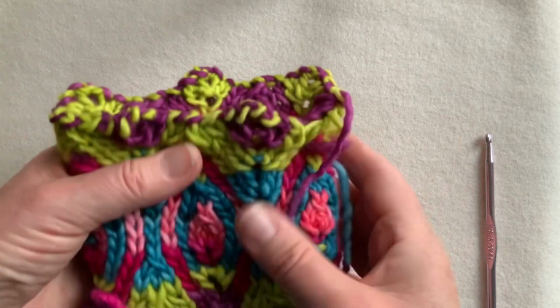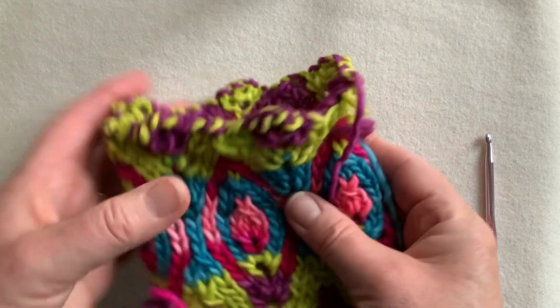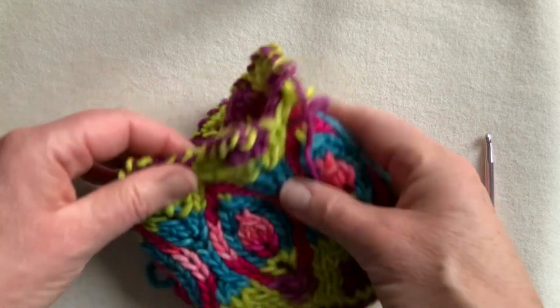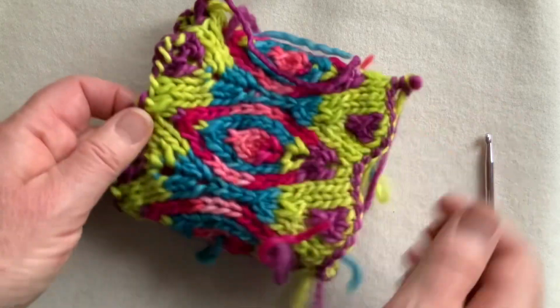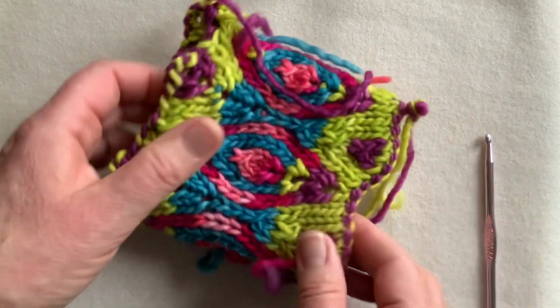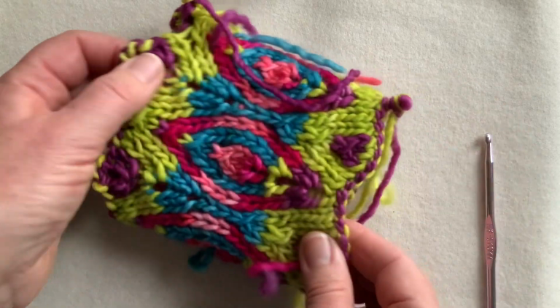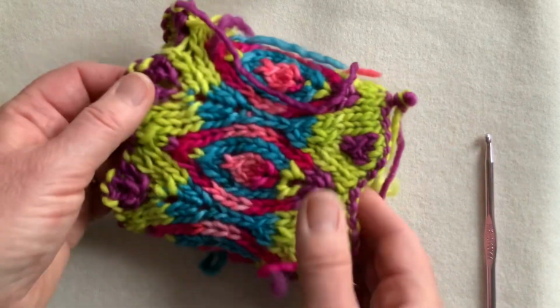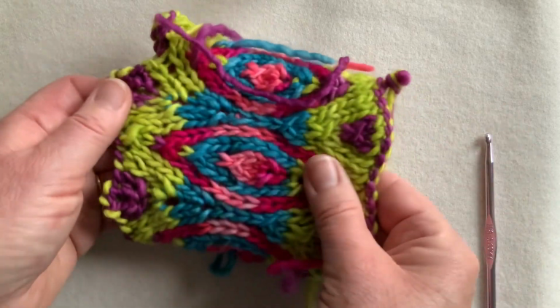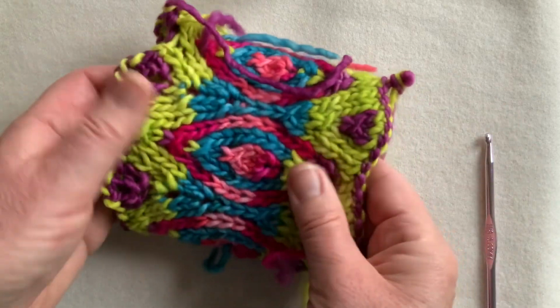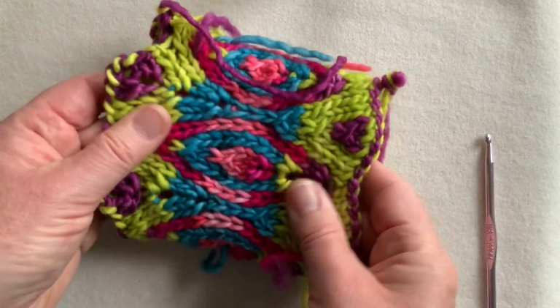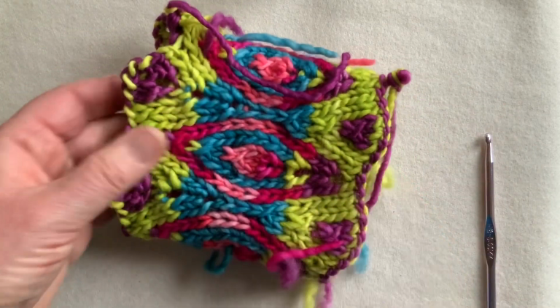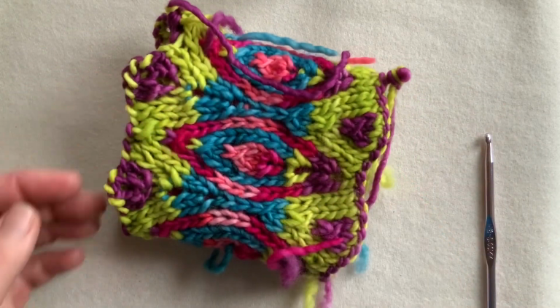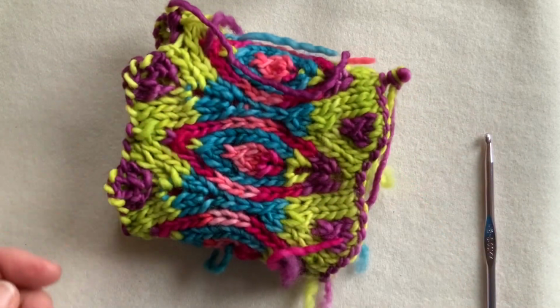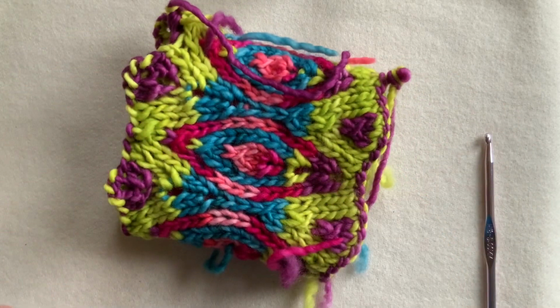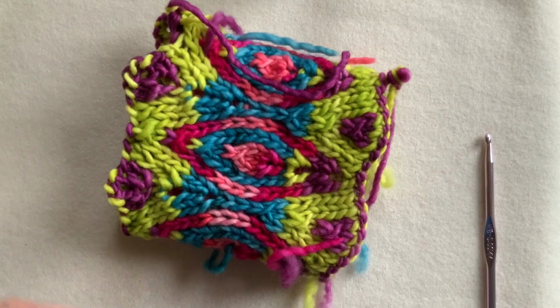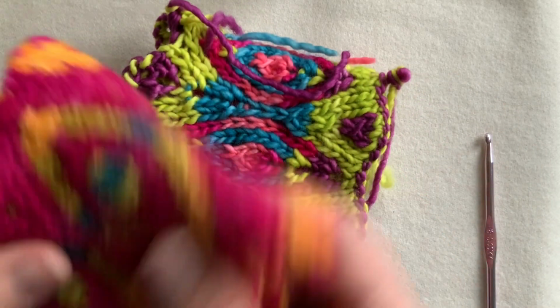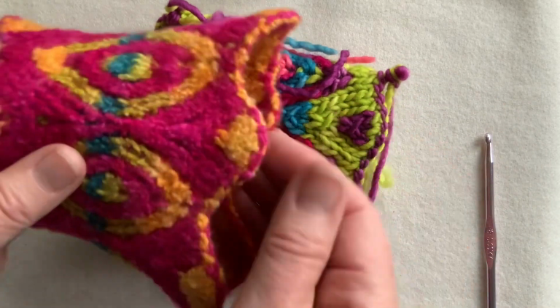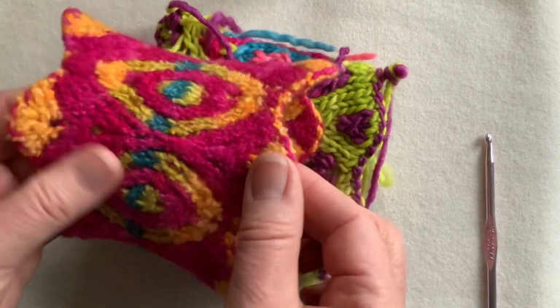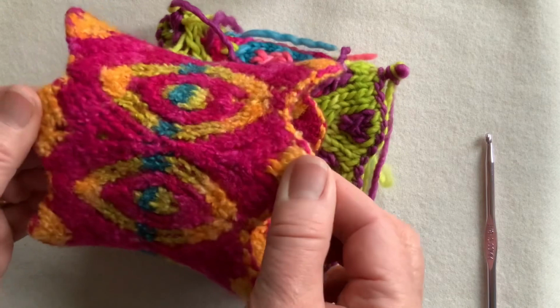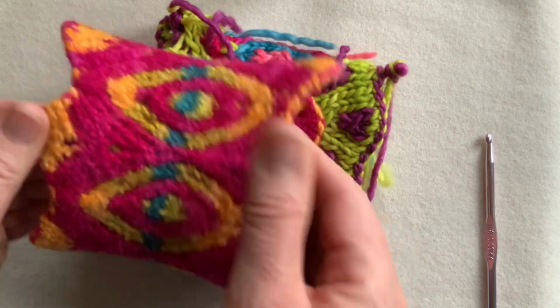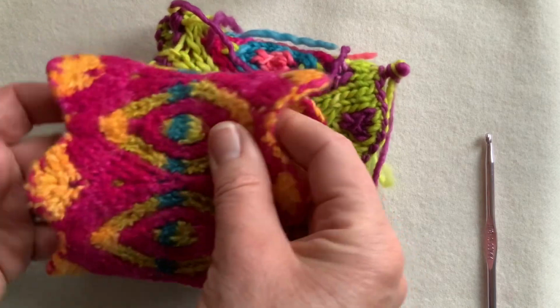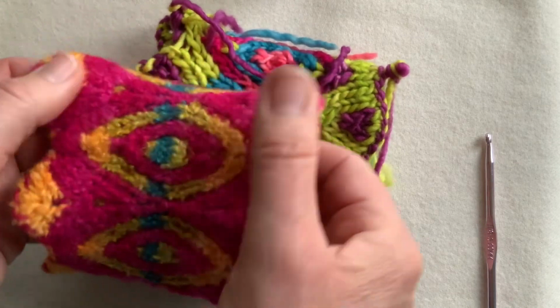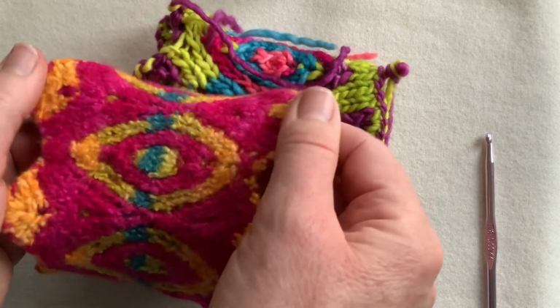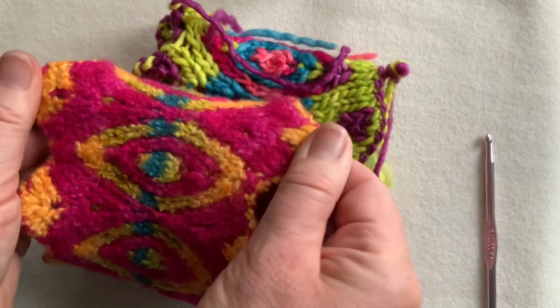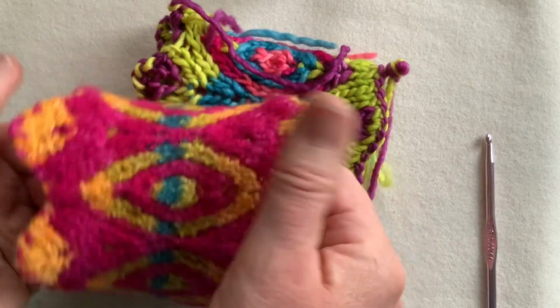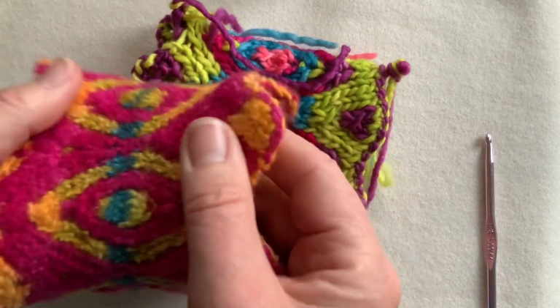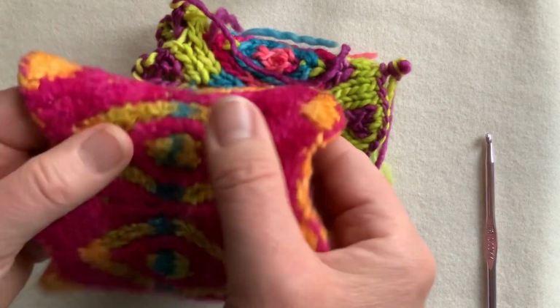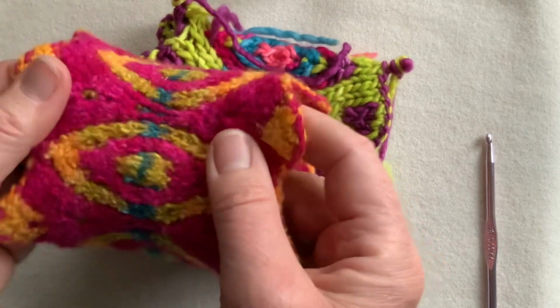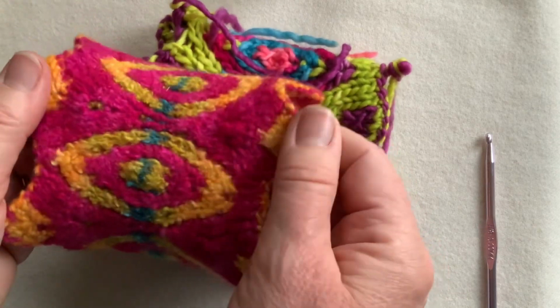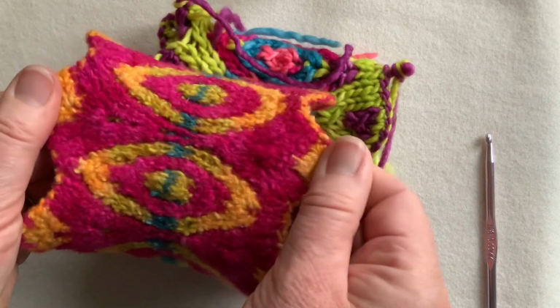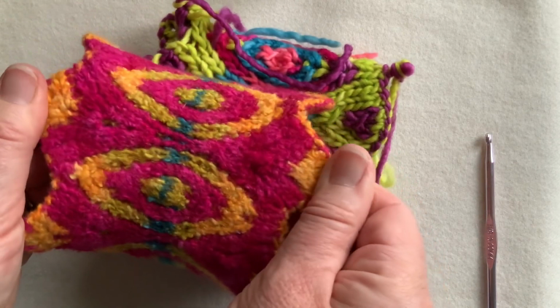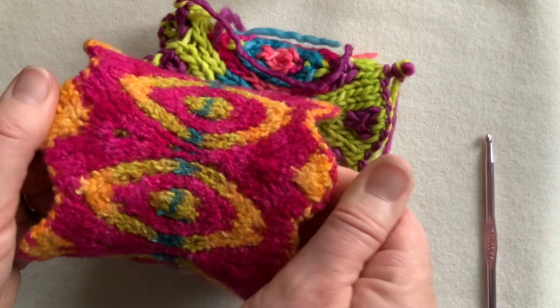This is going to be felted, and as I felt it I will make sure I manipulate these points so they remain nice and pronounced.